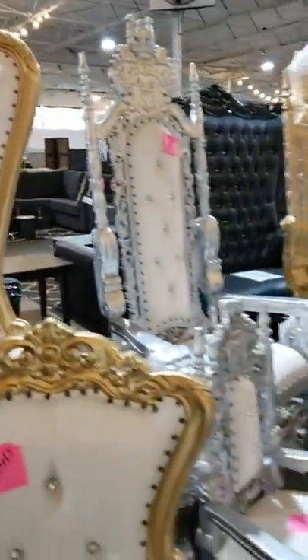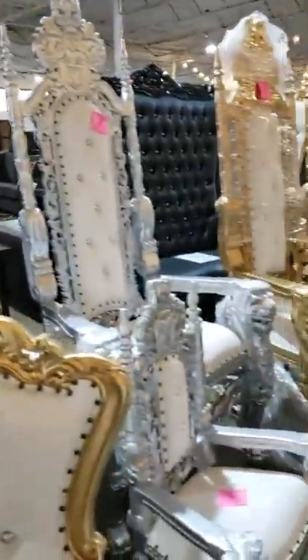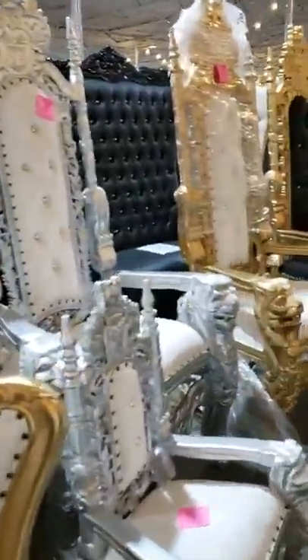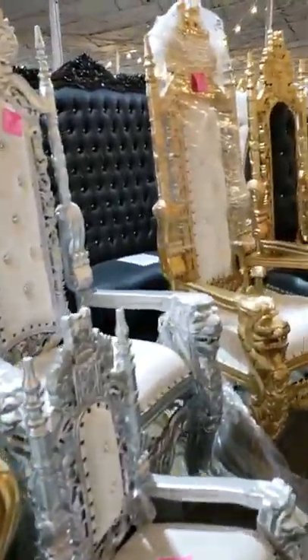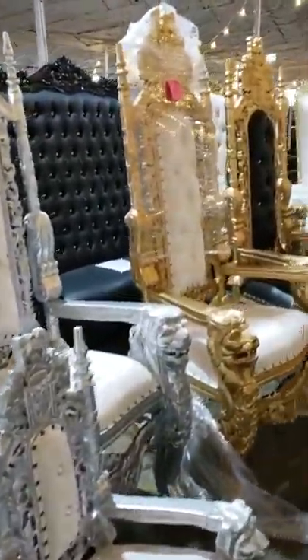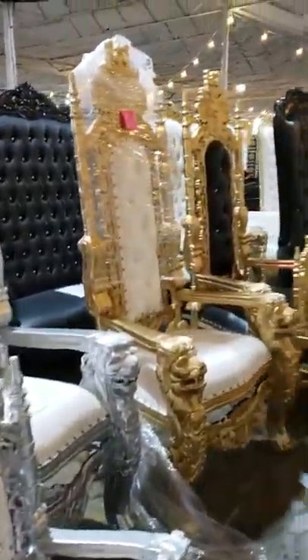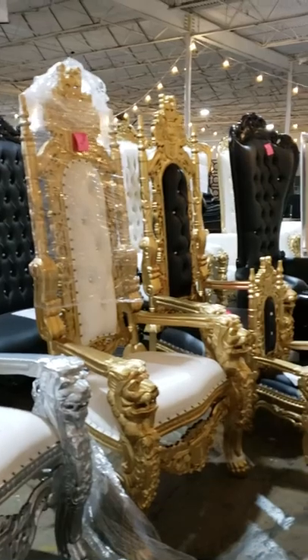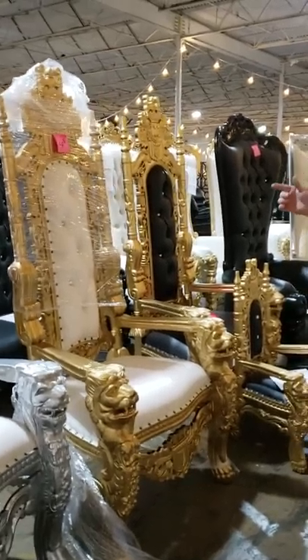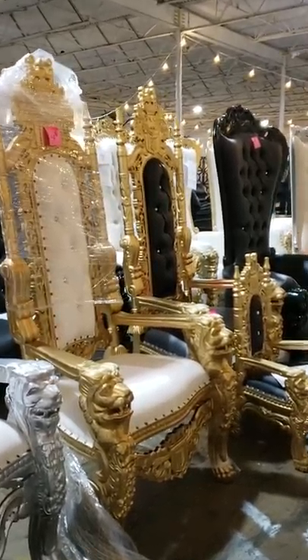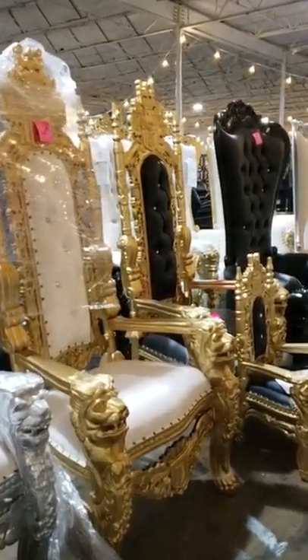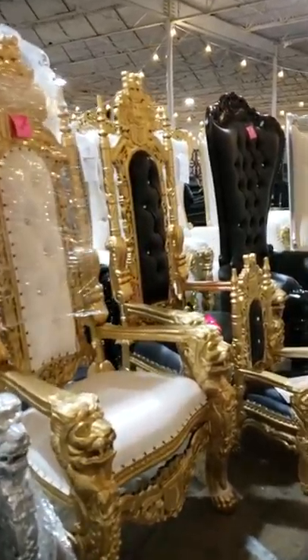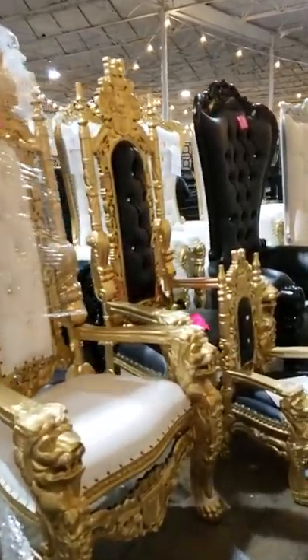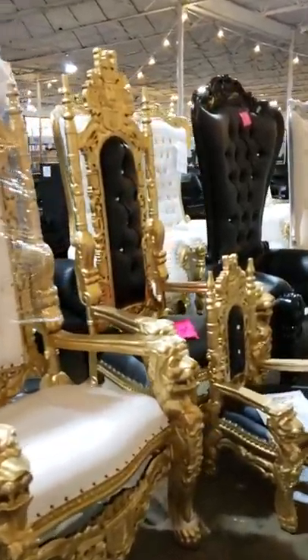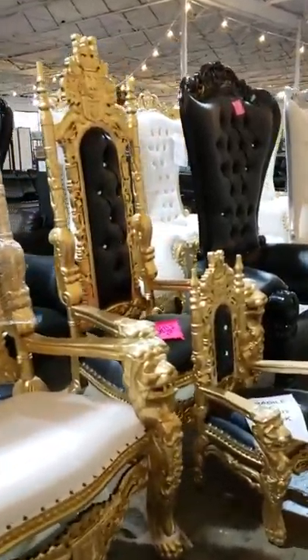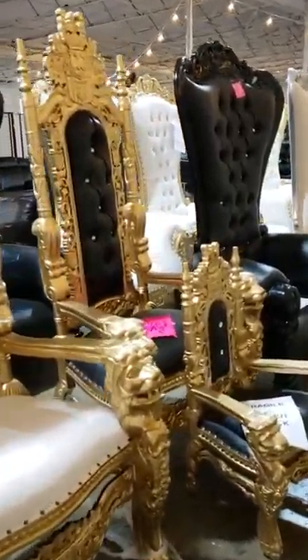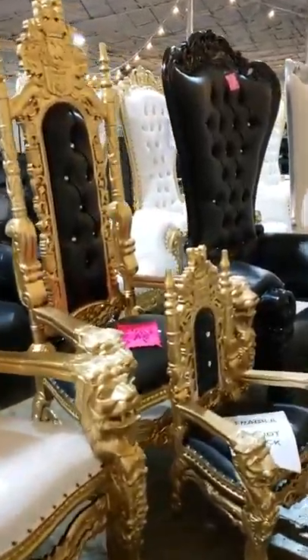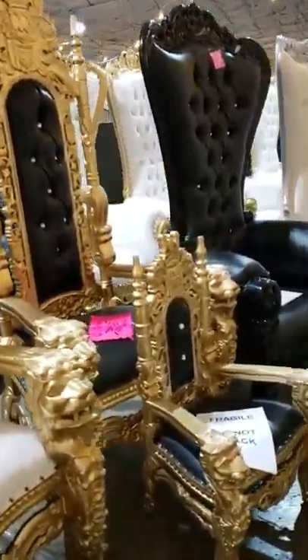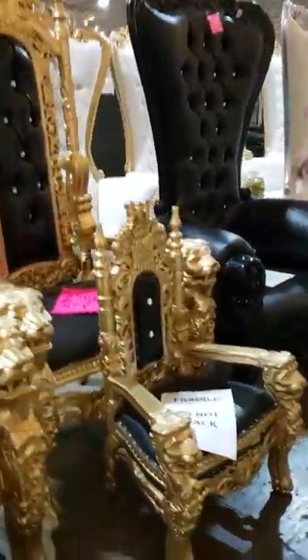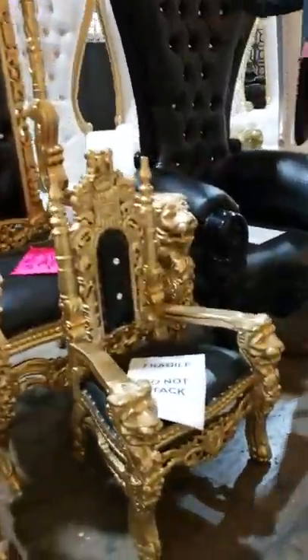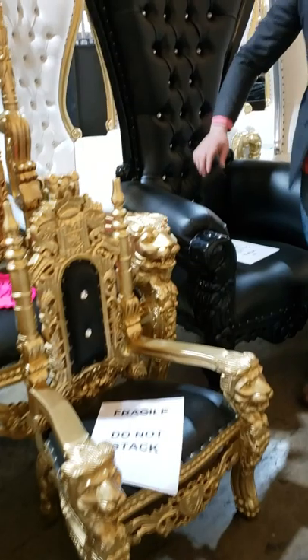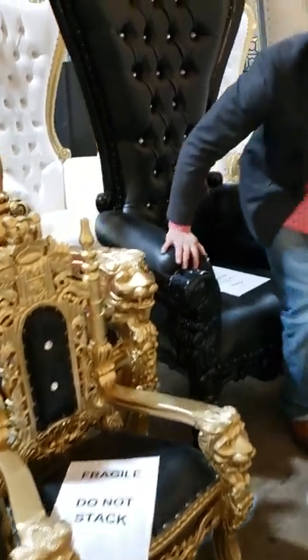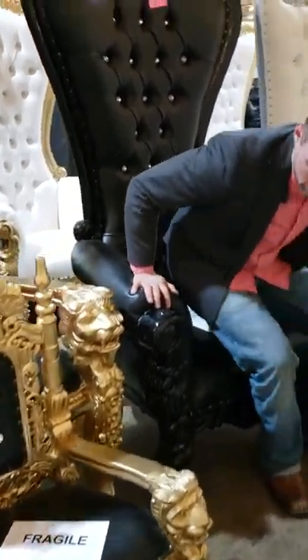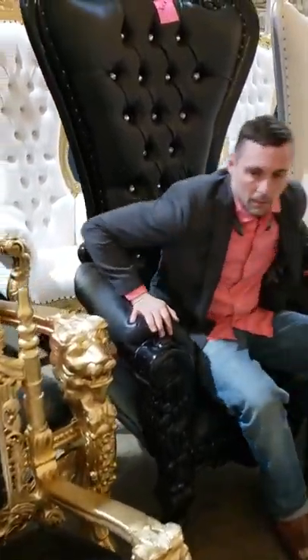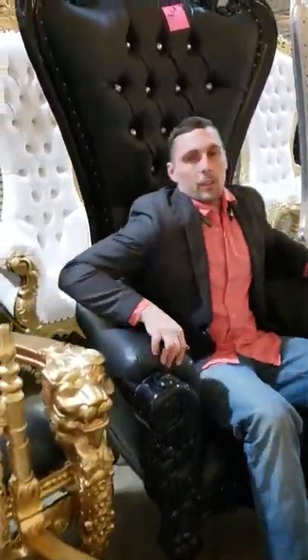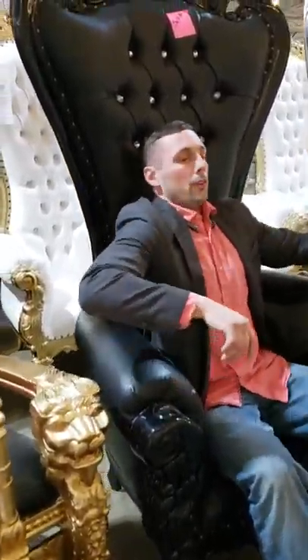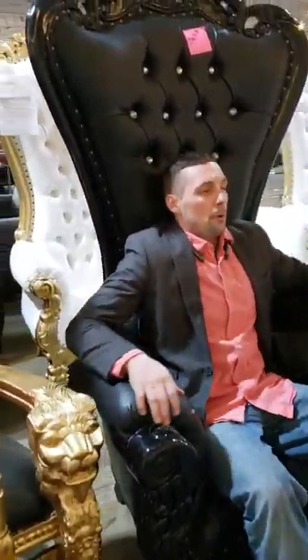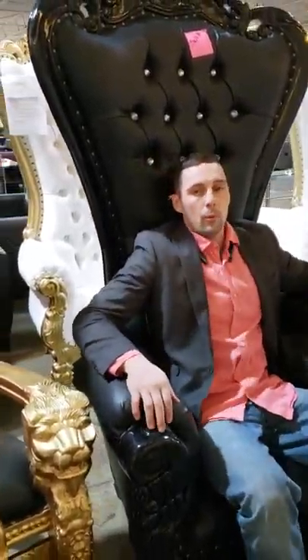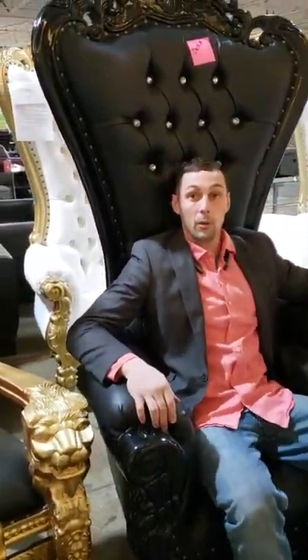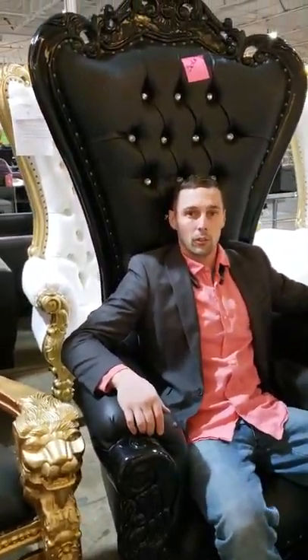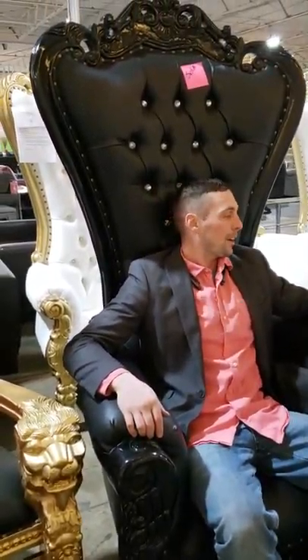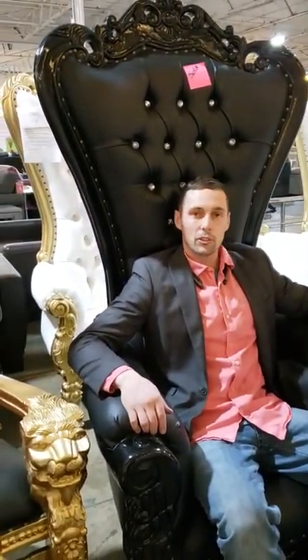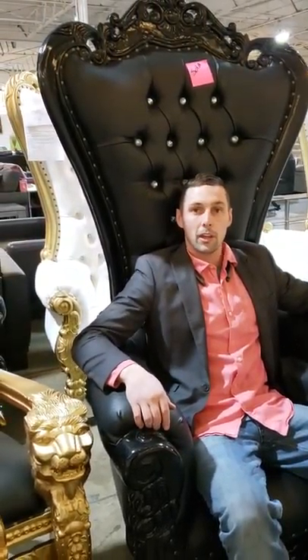We've also got them in every color — we've got silver, white and gold, black and gold, black on black. You can see they're very tall and very big. So if you're having a party or wedding and you want to sit two of them next to each other, you can.